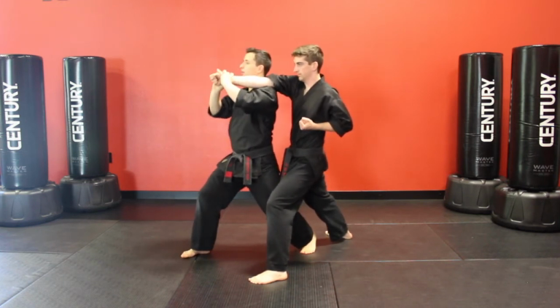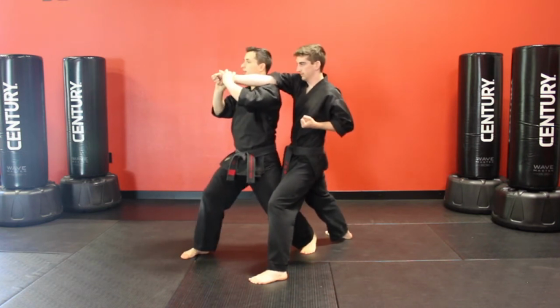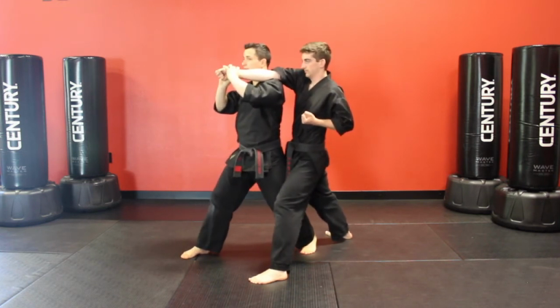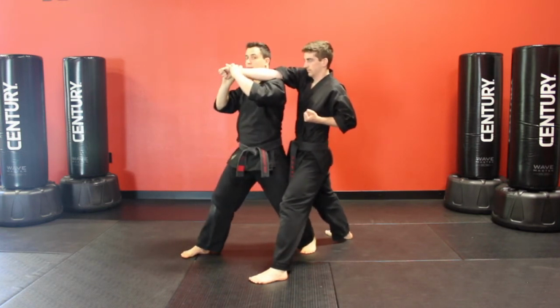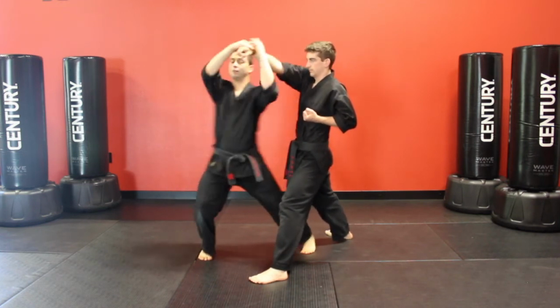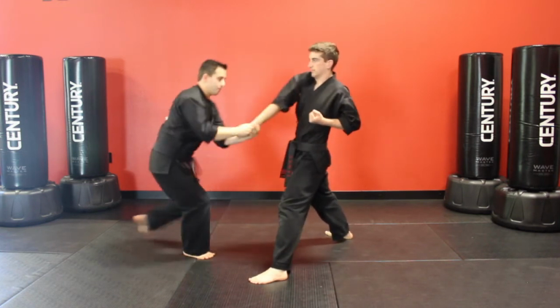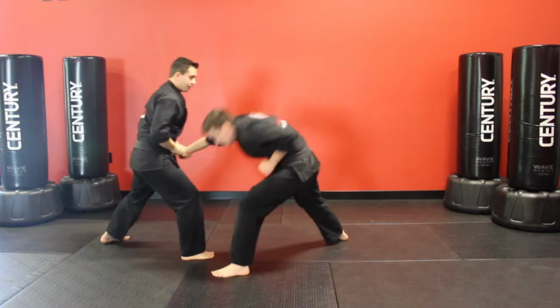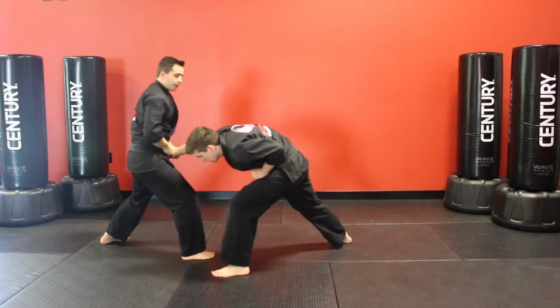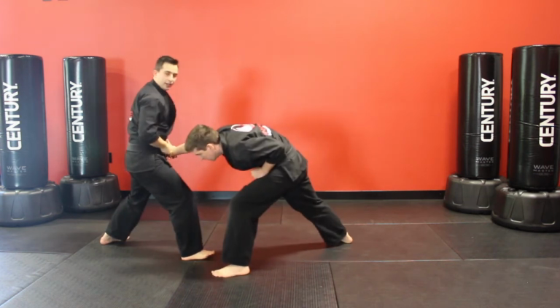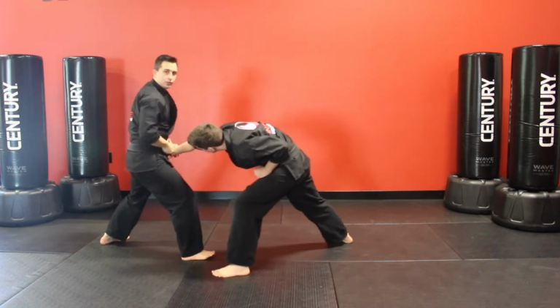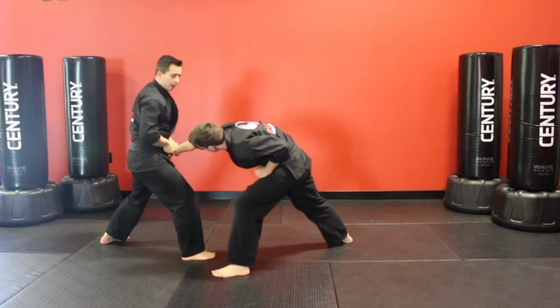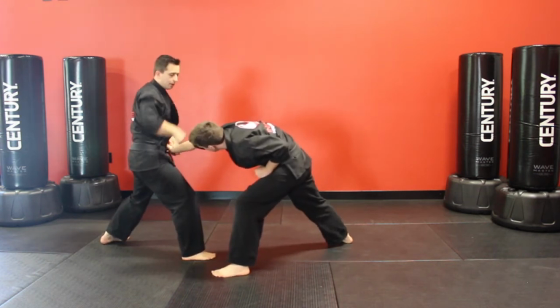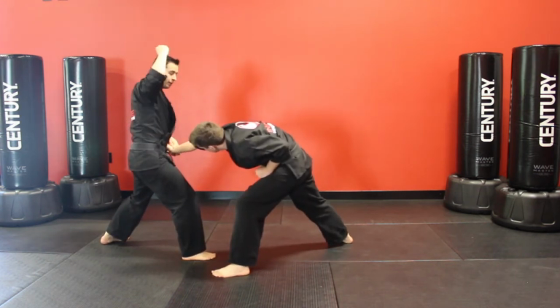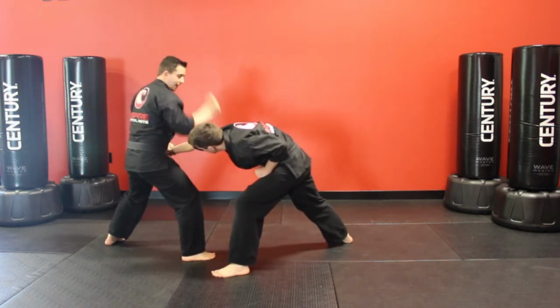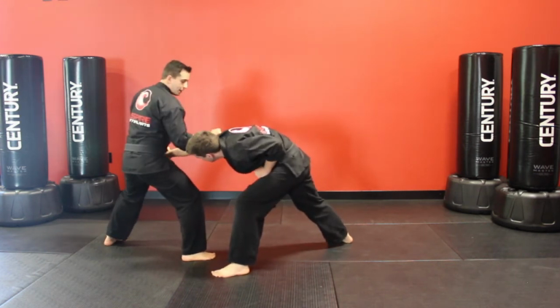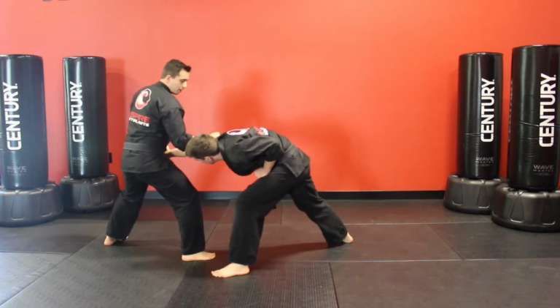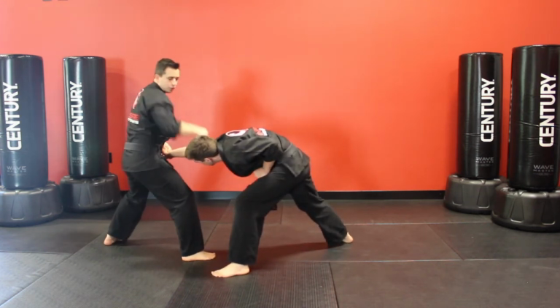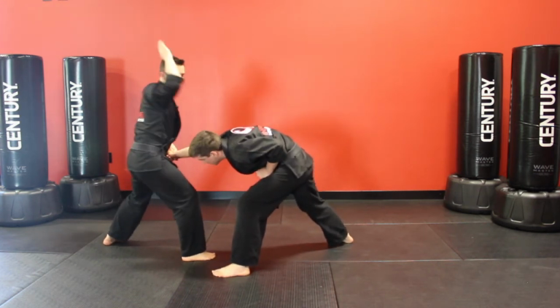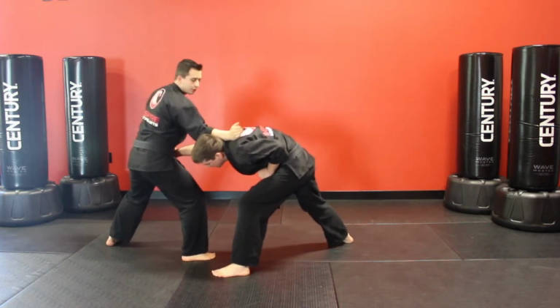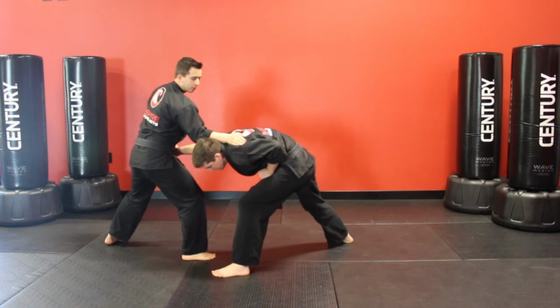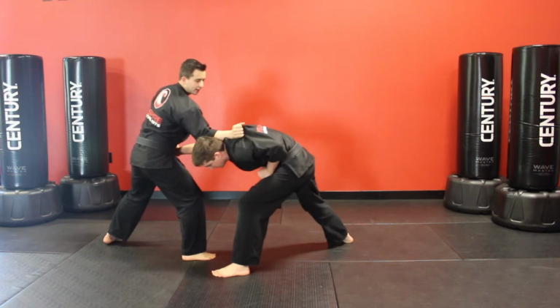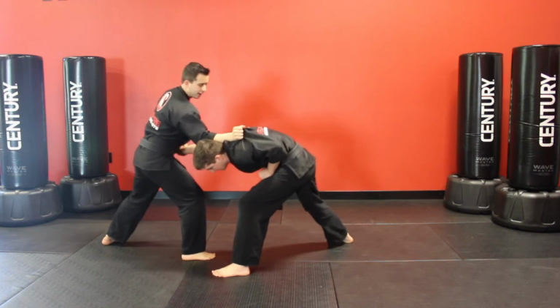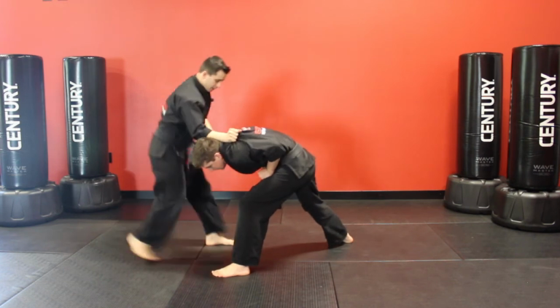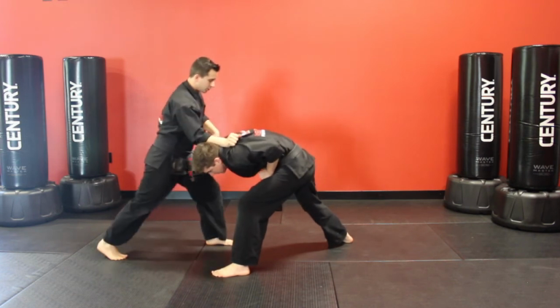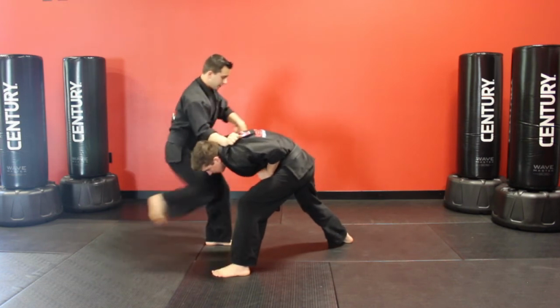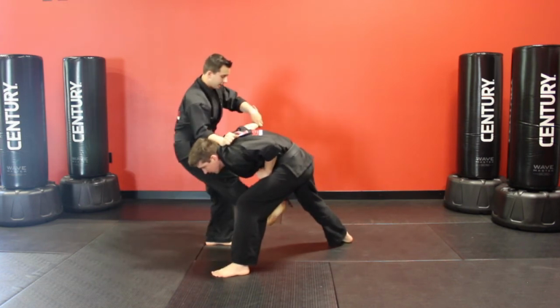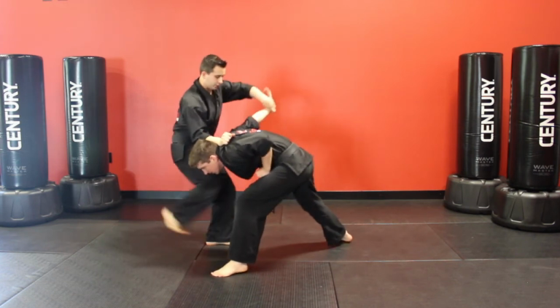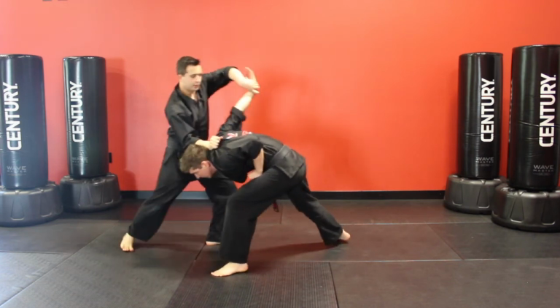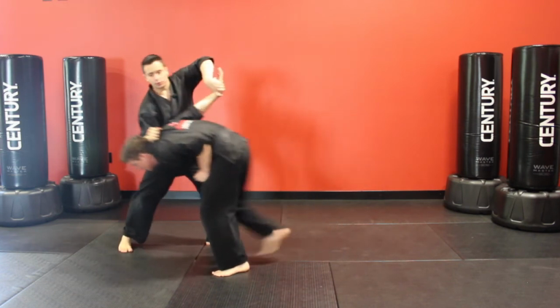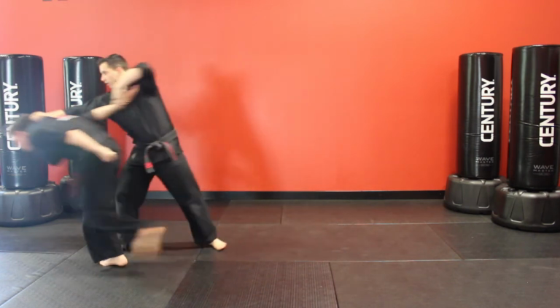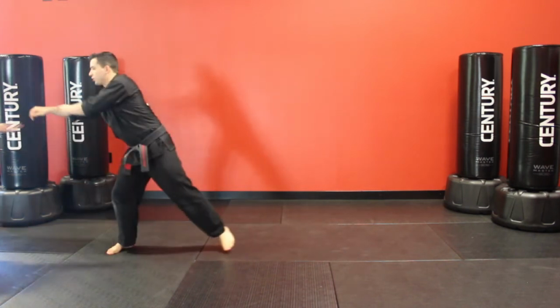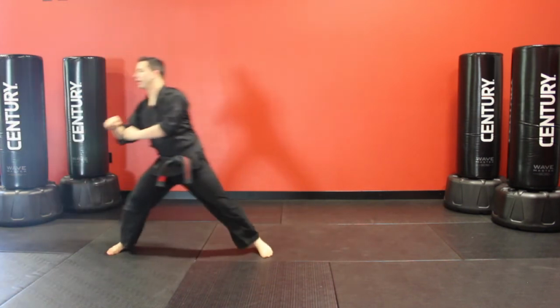Apply the arm bar to get them raising up. Before I step back, pull the hand in towards the knot of my belt. Right hand, bottom fist to the tricep, chop across the neck and grab. Switch your feet, kick to the groin, before pushing away.